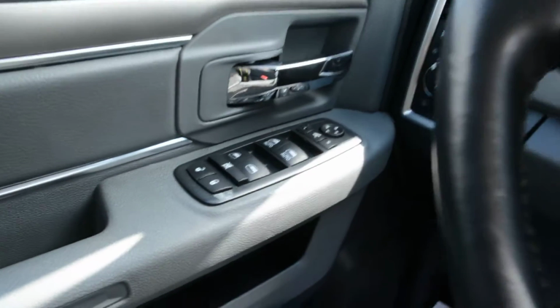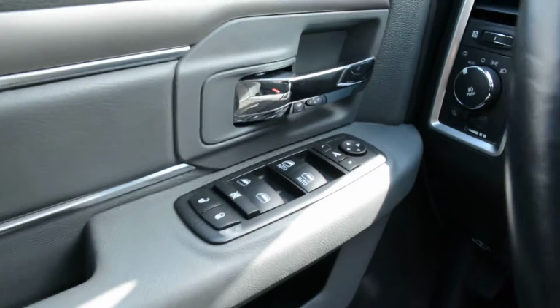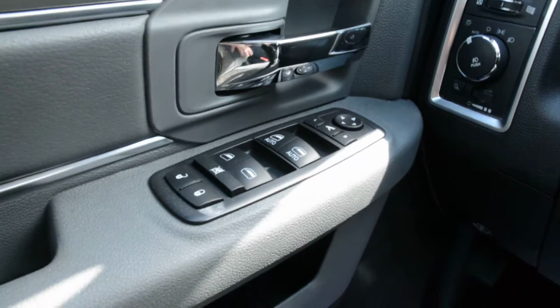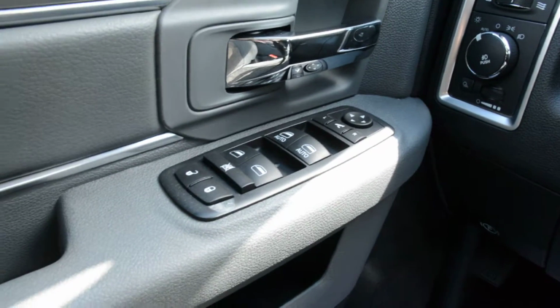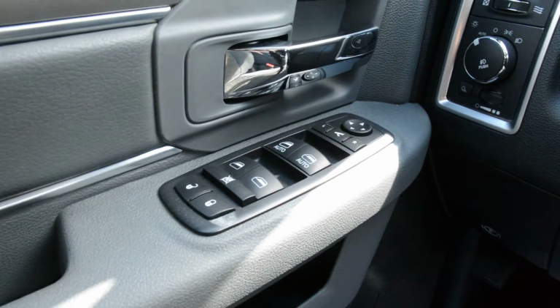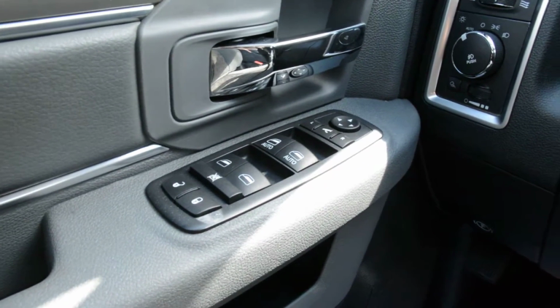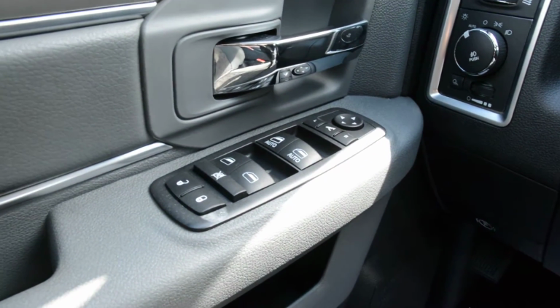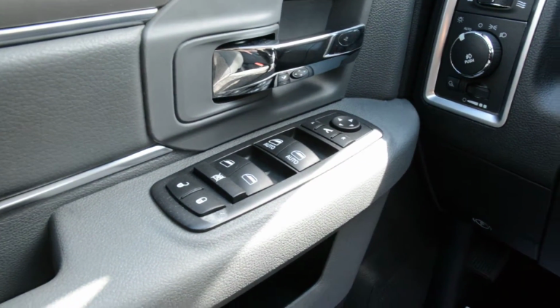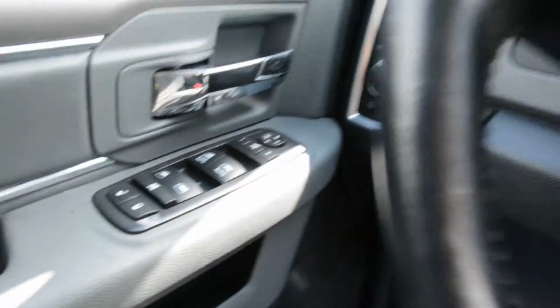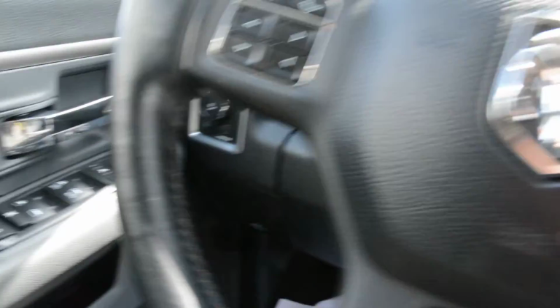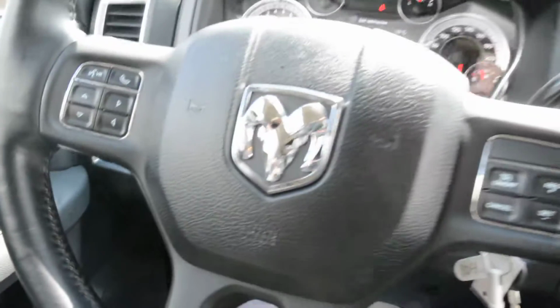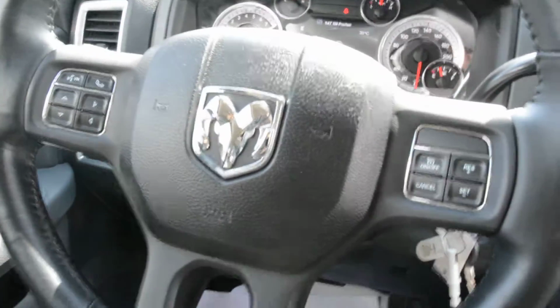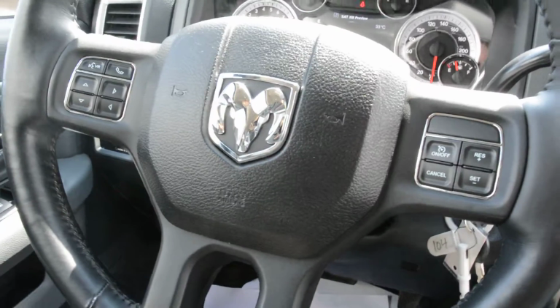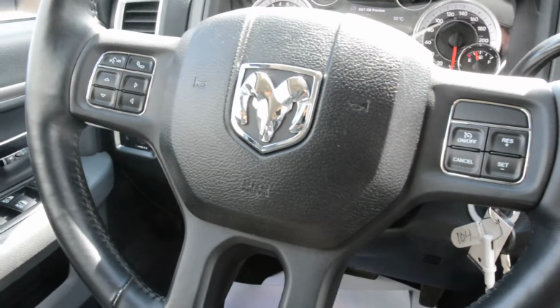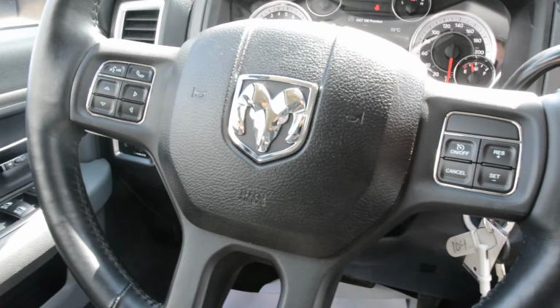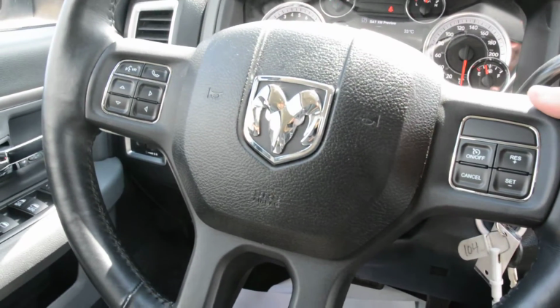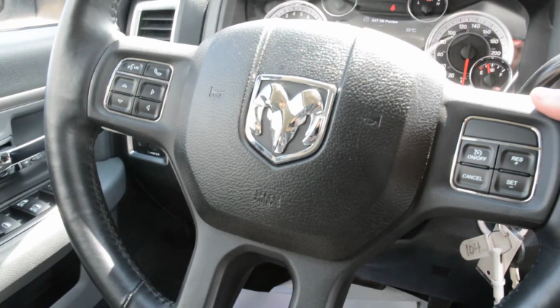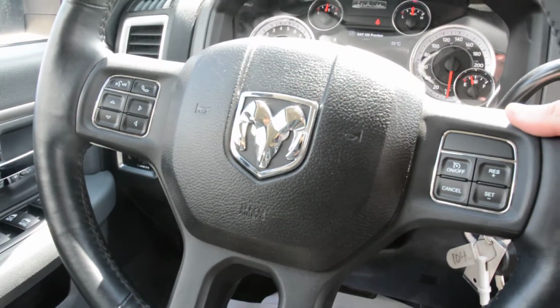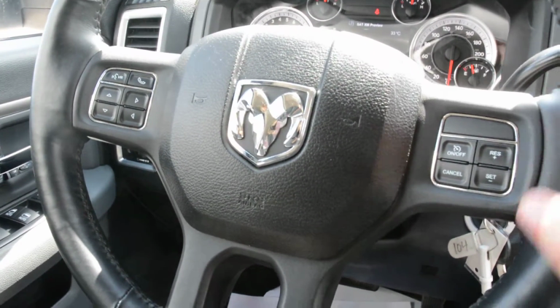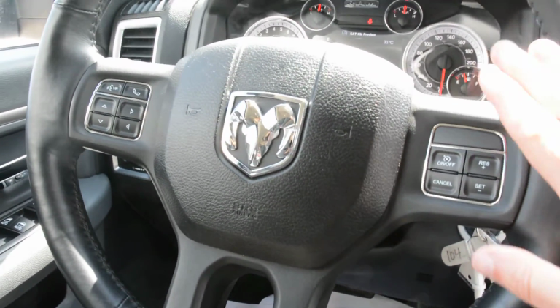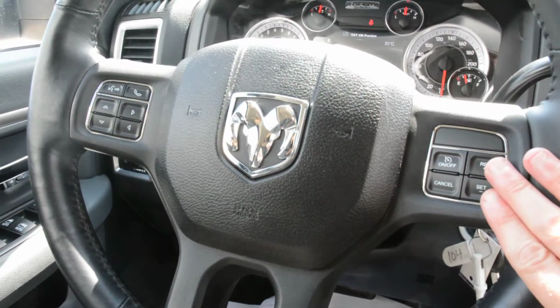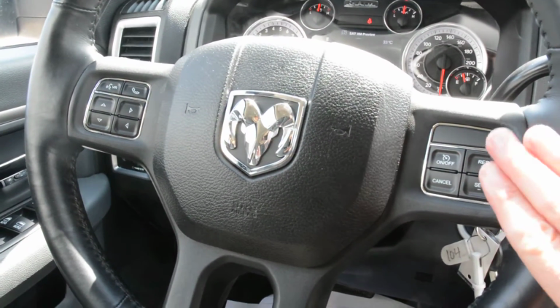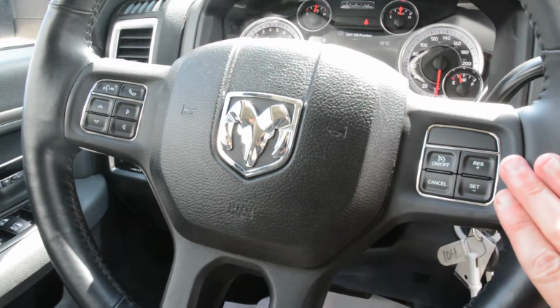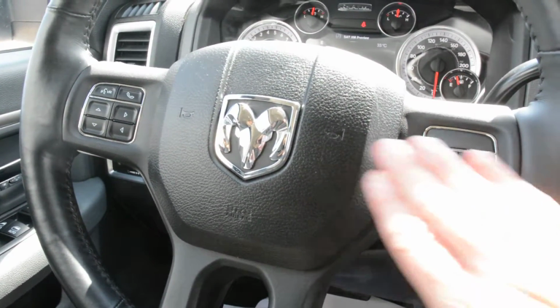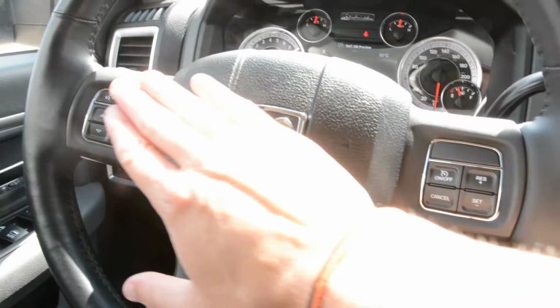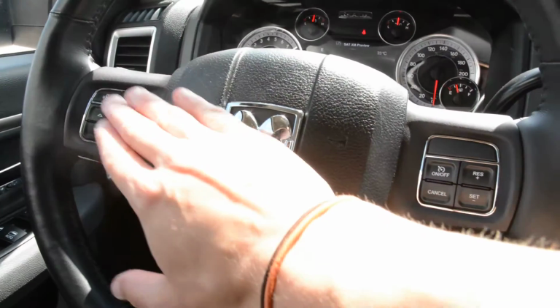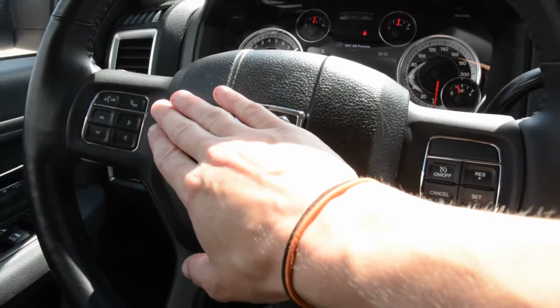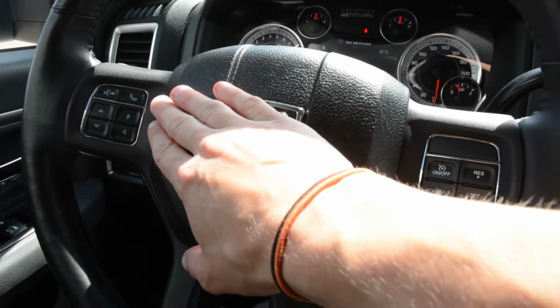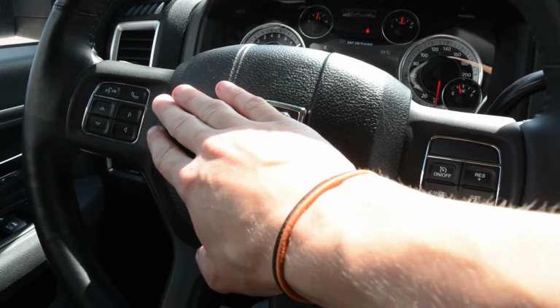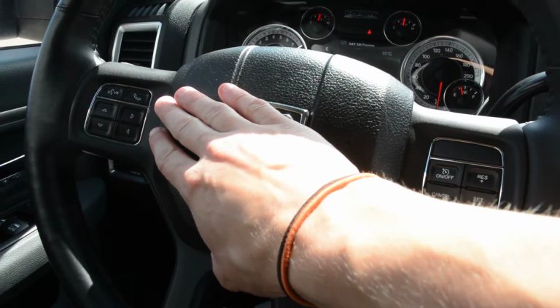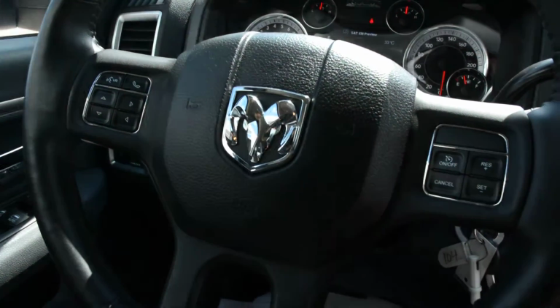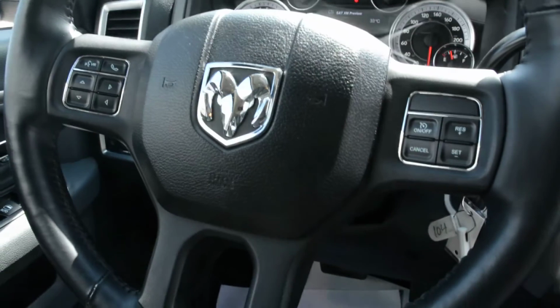Up front you do have all your power windows, locks and side mirrors. You have some great options in terms of your steering wheel mounted controls, so you do have access to all your cruise control options on there, your voice command, and Uconnect capabilities are also accessible through there.